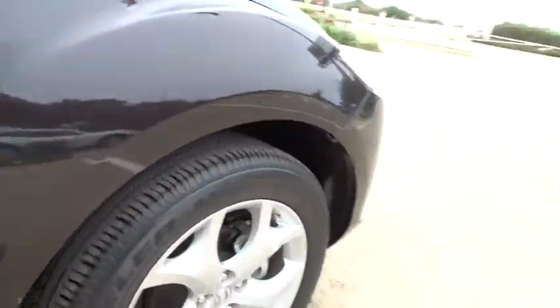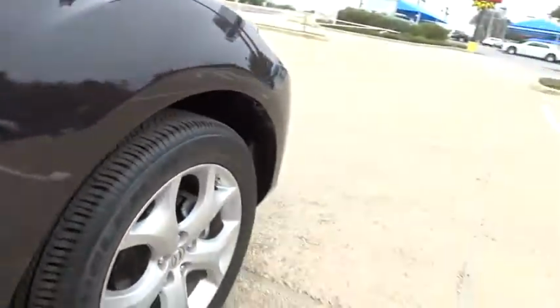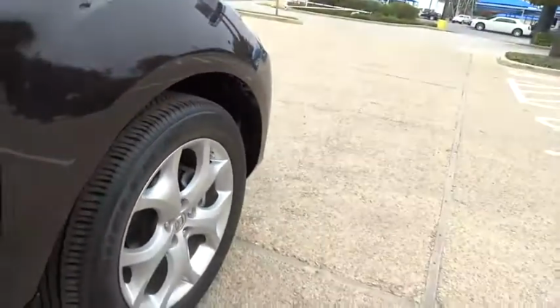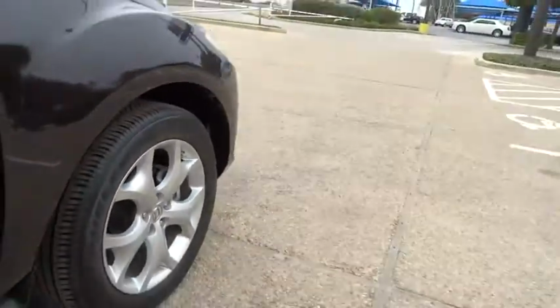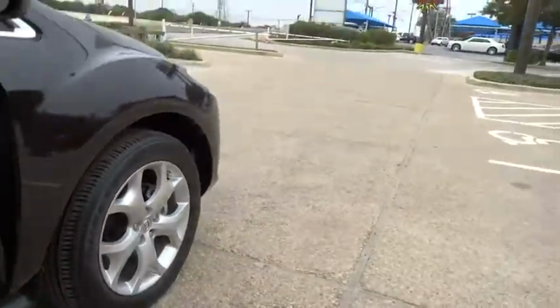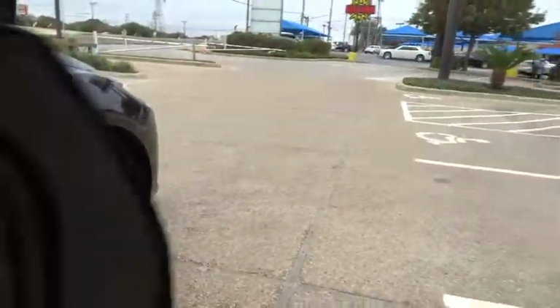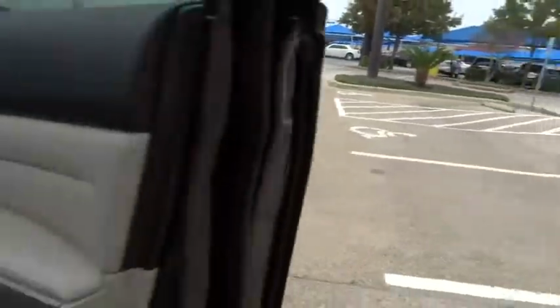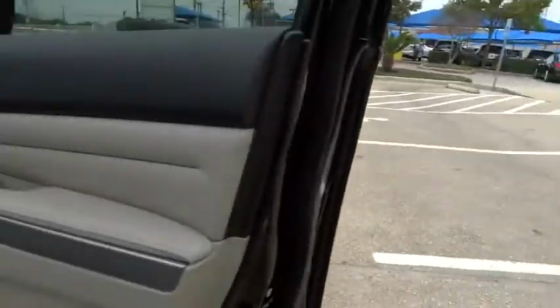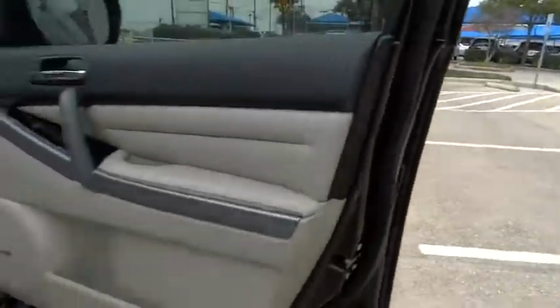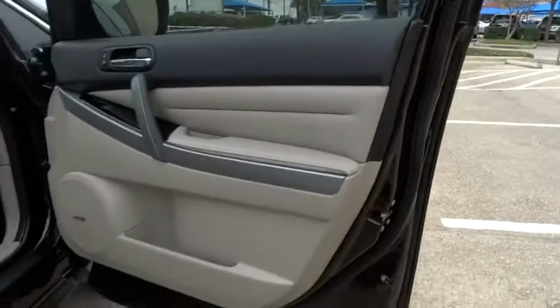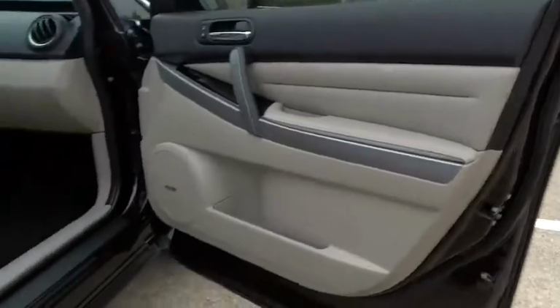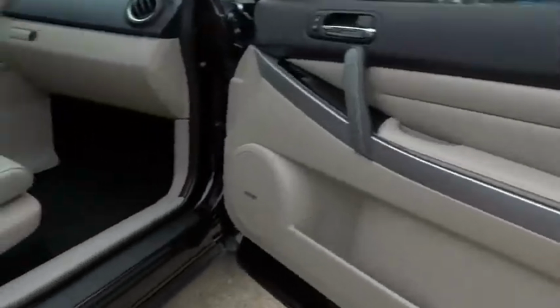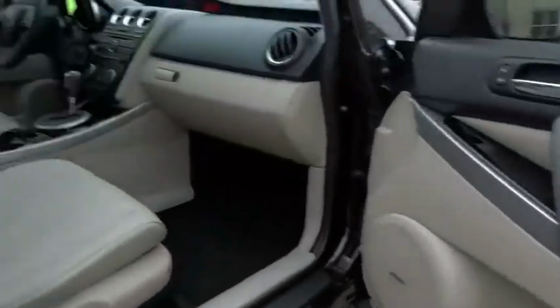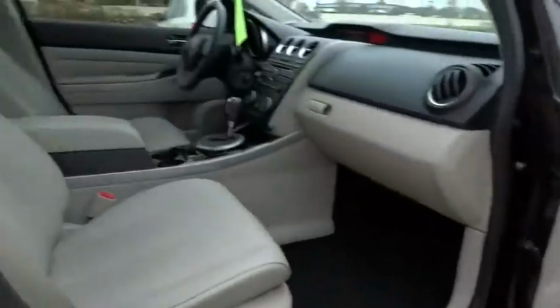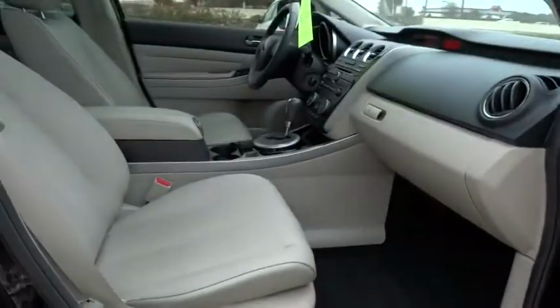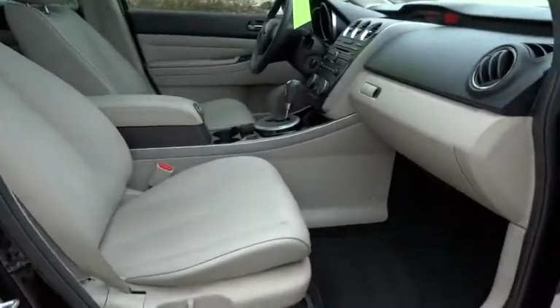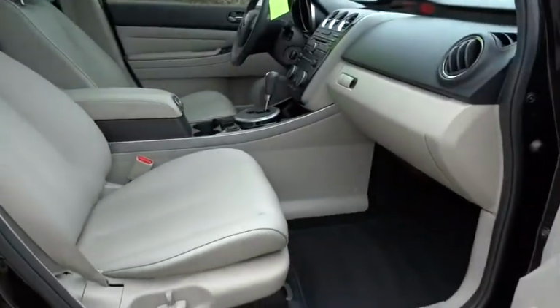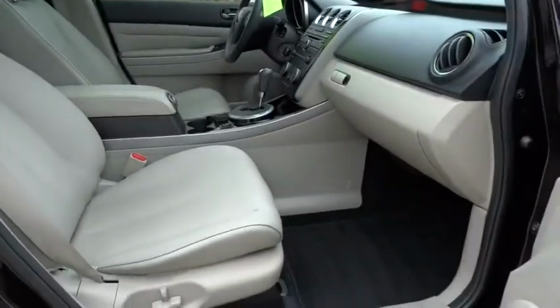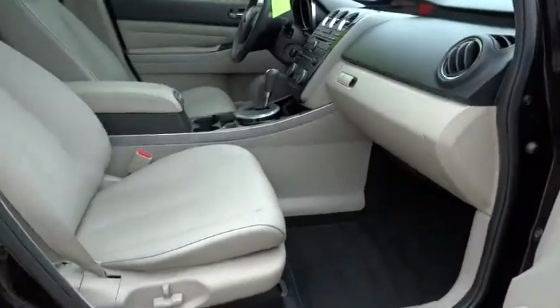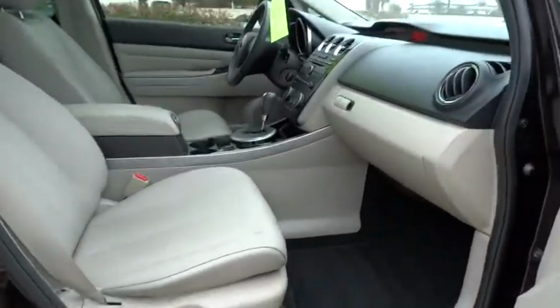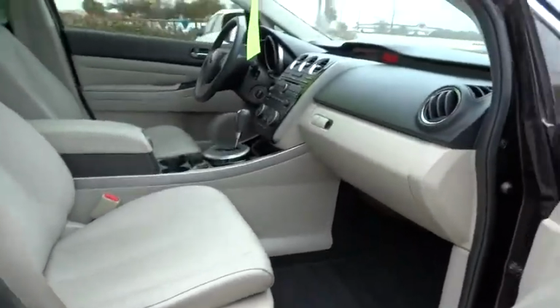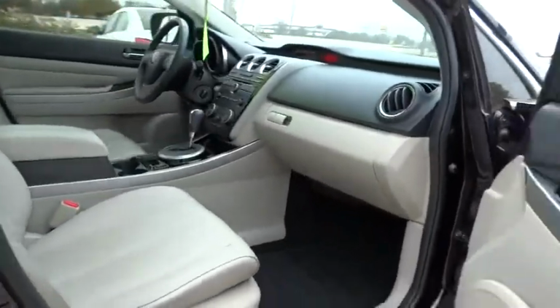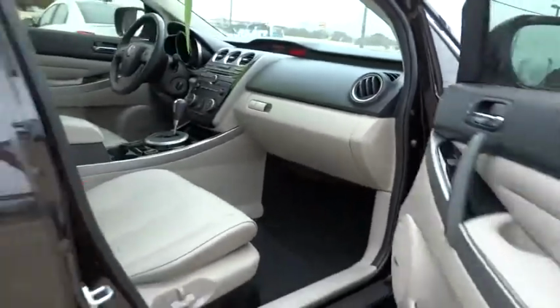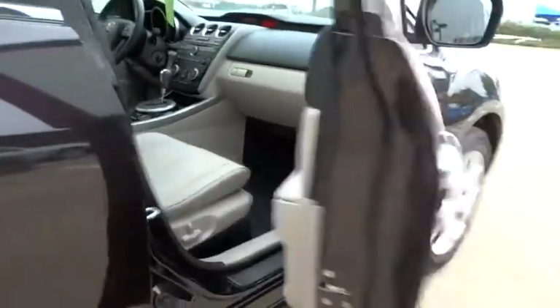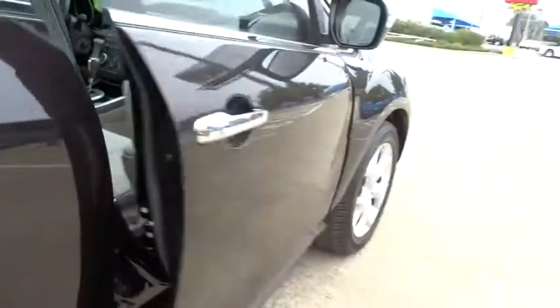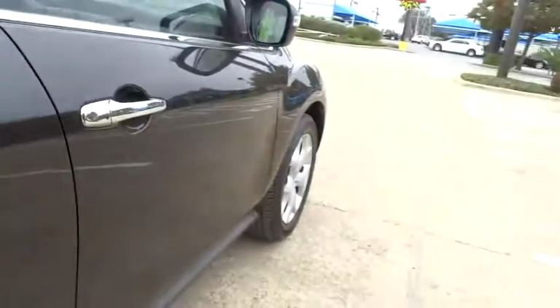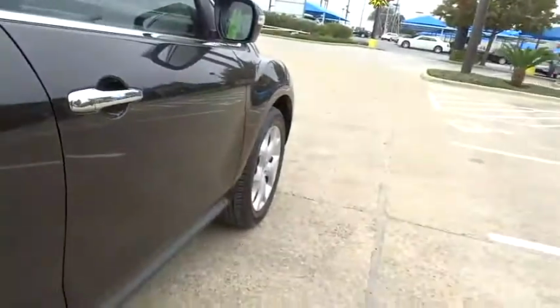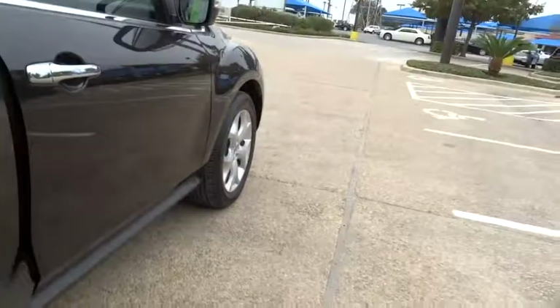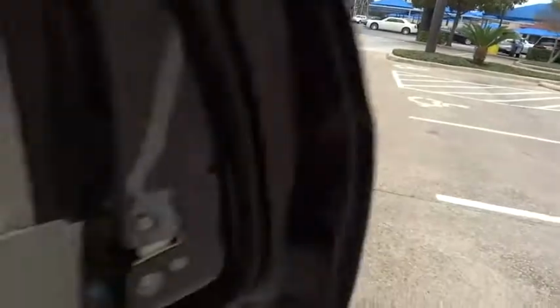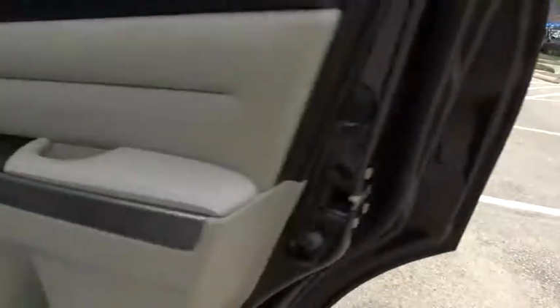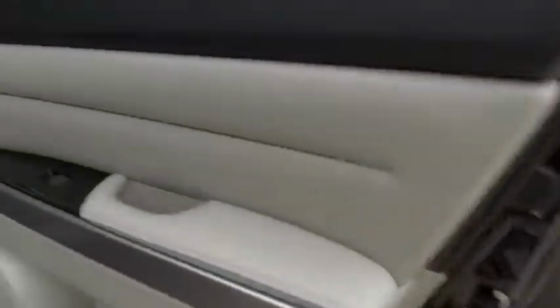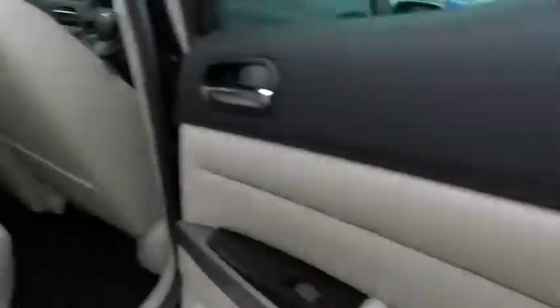Keyless entry, aluminum wheels, cruise control, floor mats, auto-dimming rearview mirror, PPO, FWD, premium sound system.